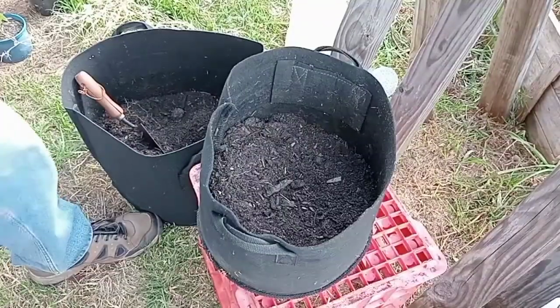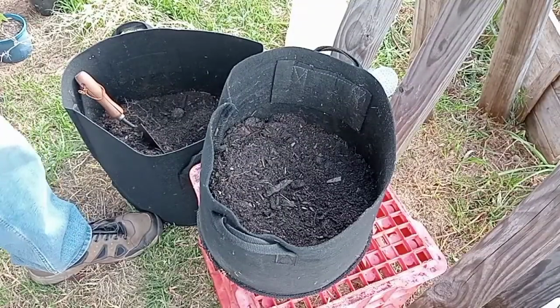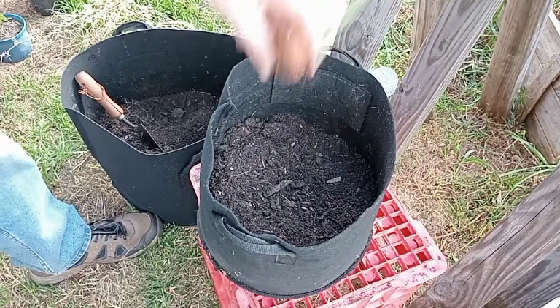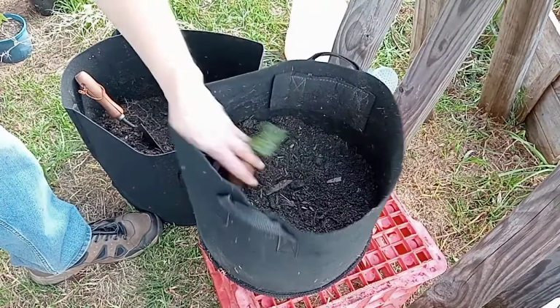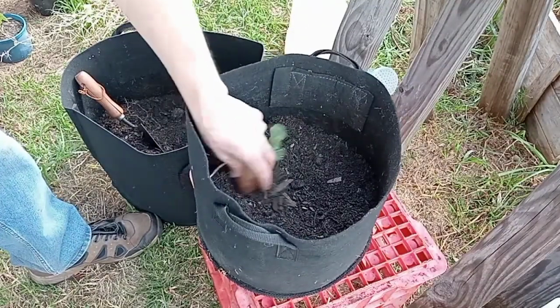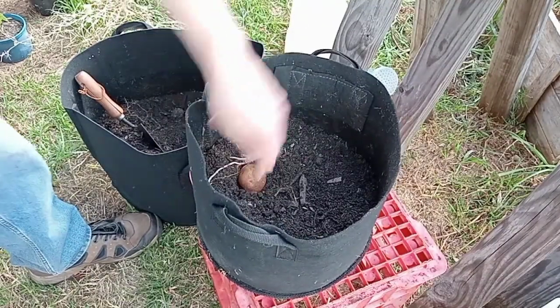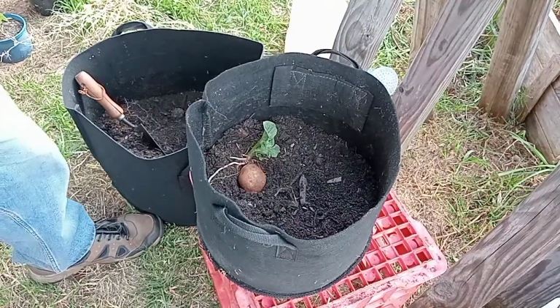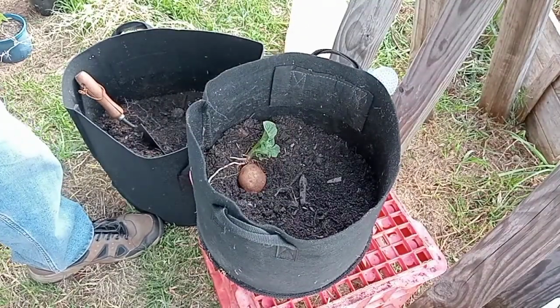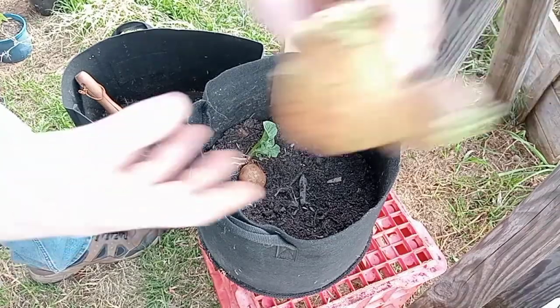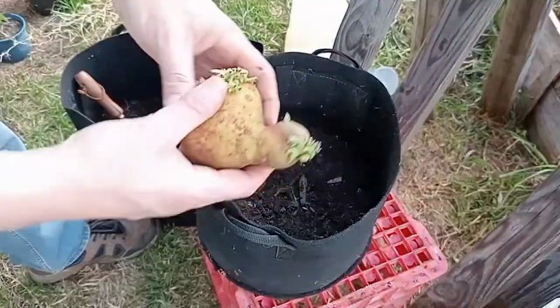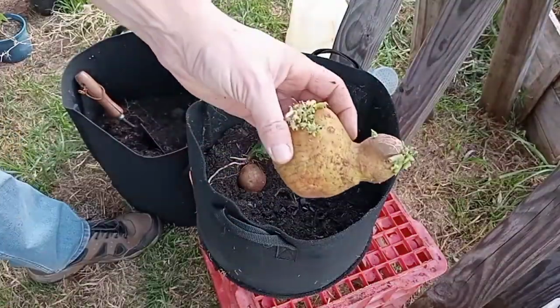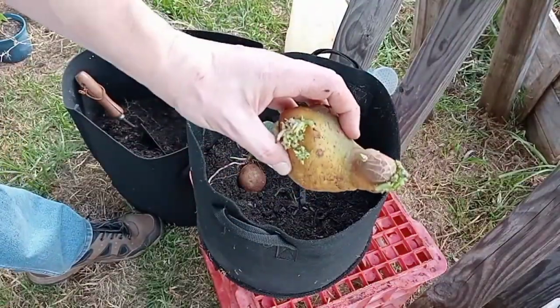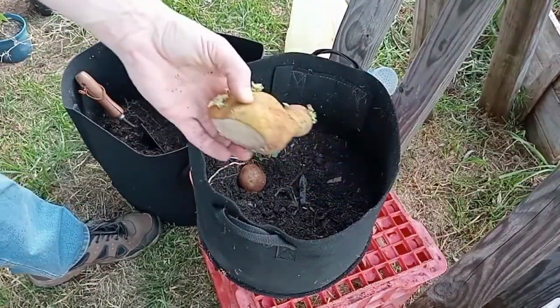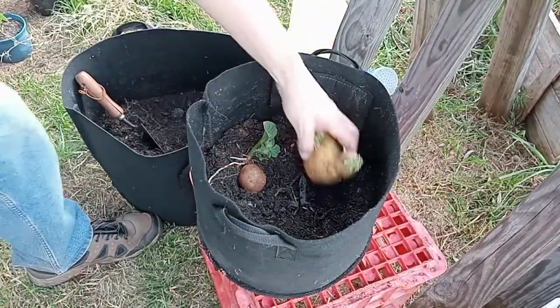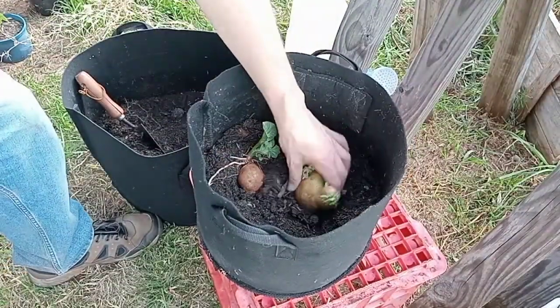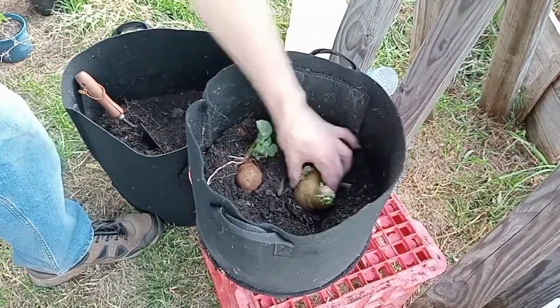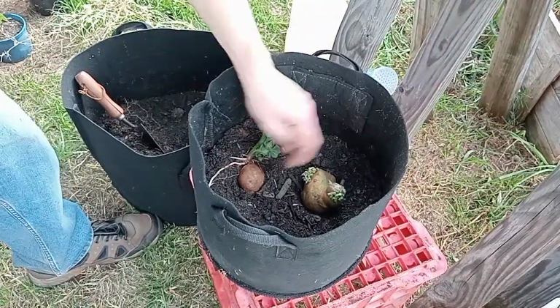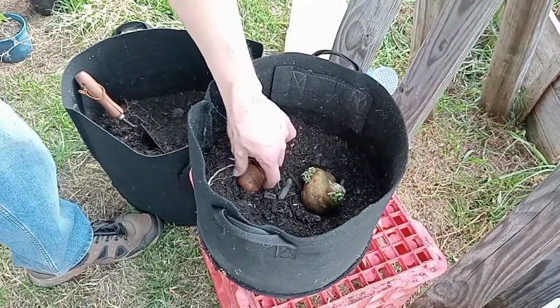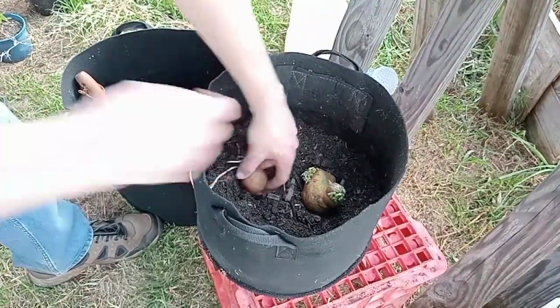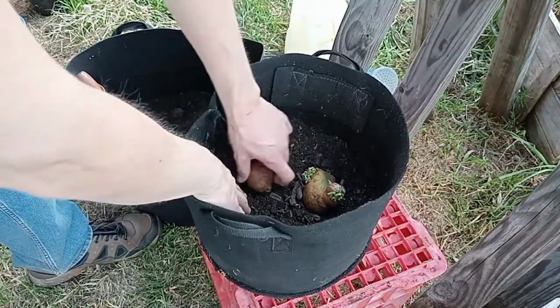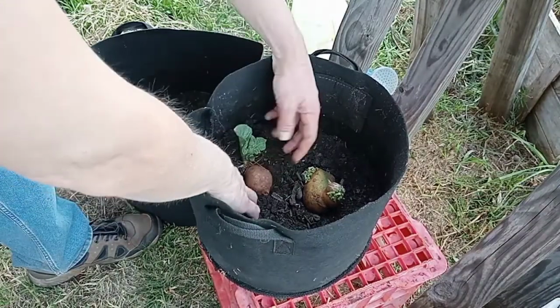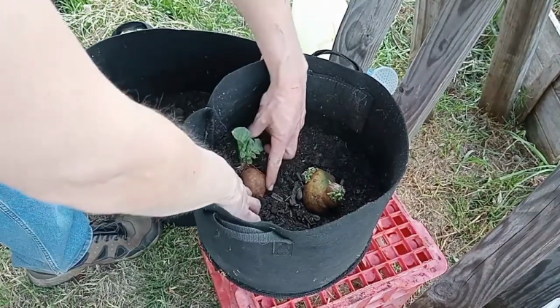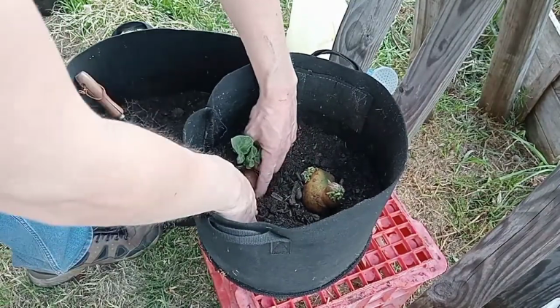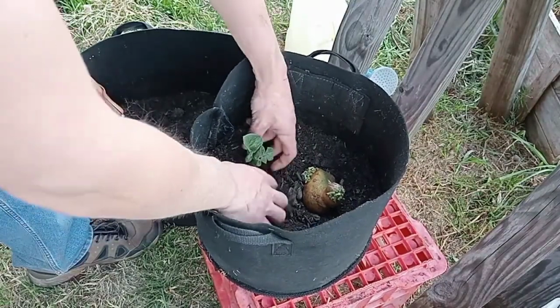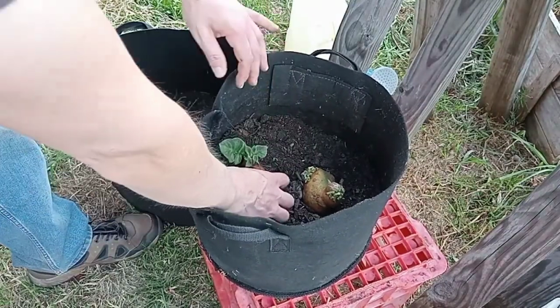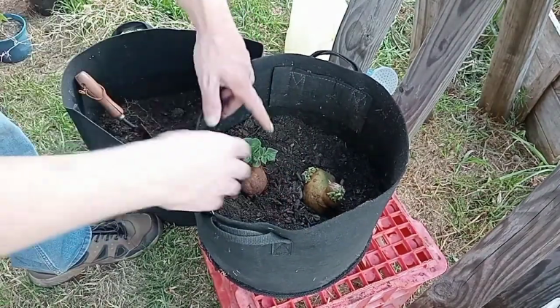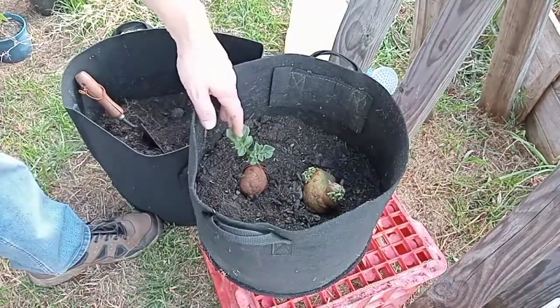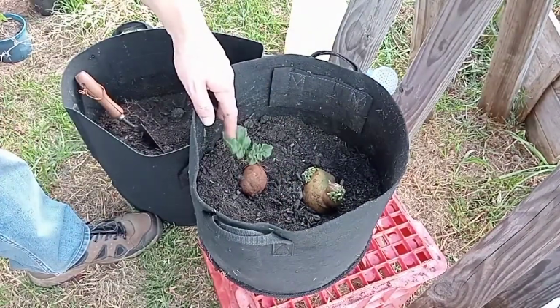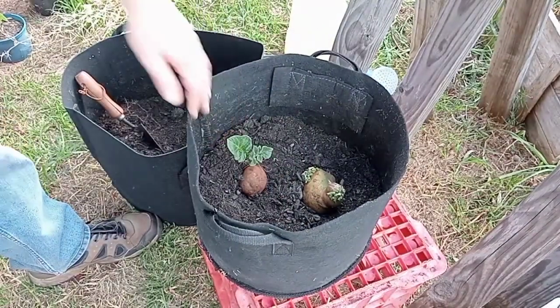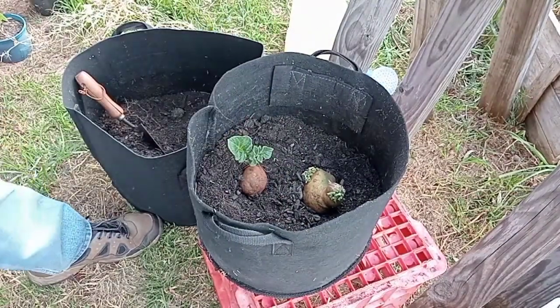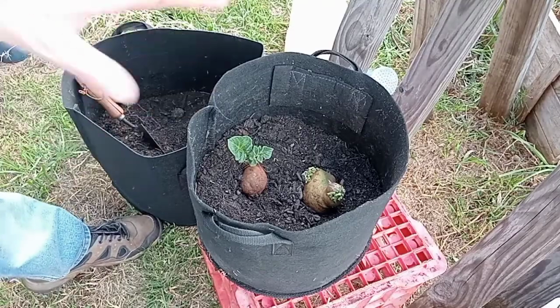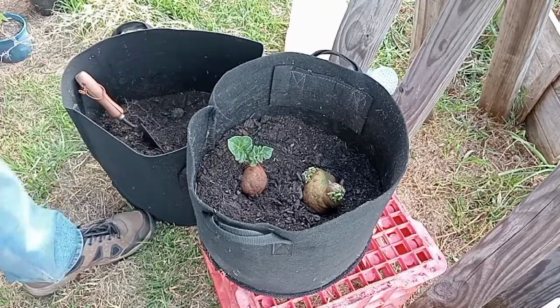Since I'm putting up spuds, I put one of these Kennebecs in here as well — why not. I'm just gonna cover these leaves up; they should keep growing.